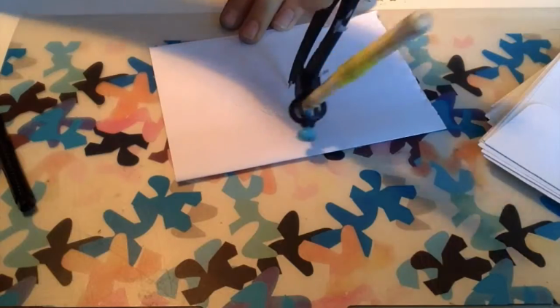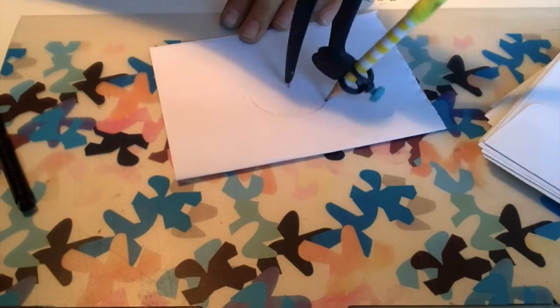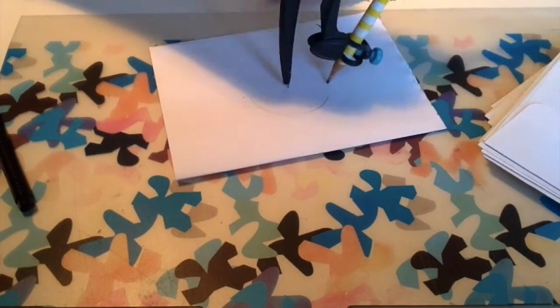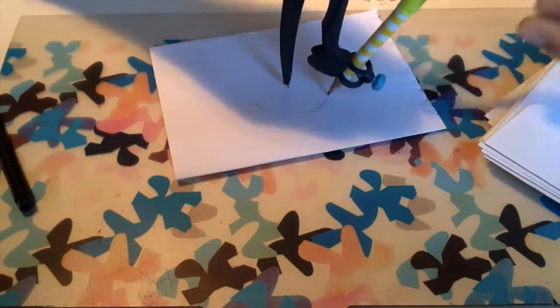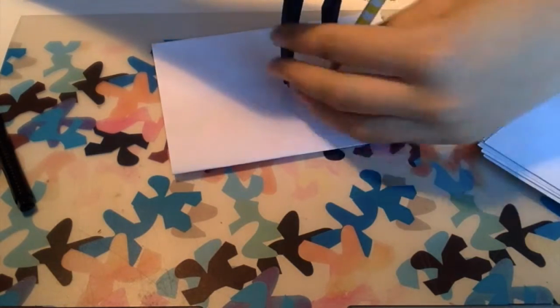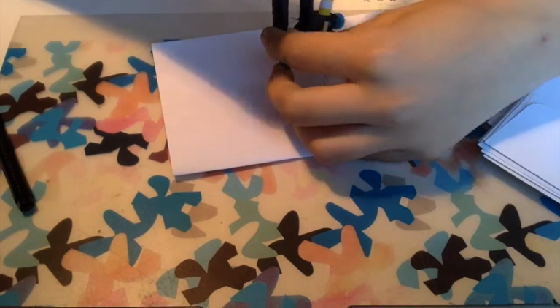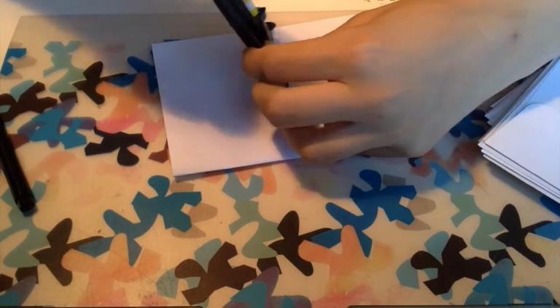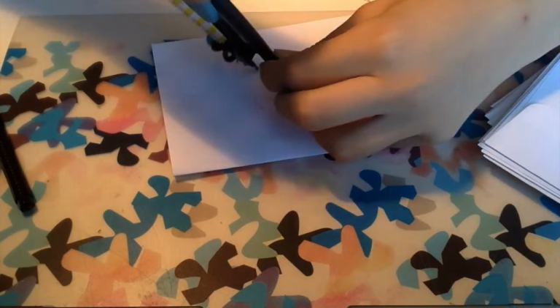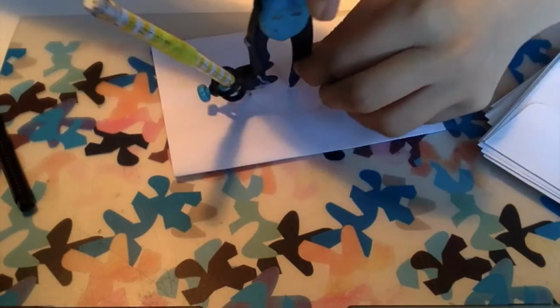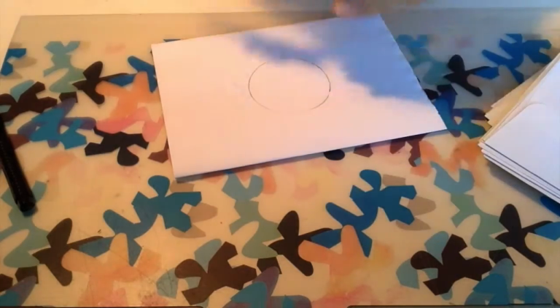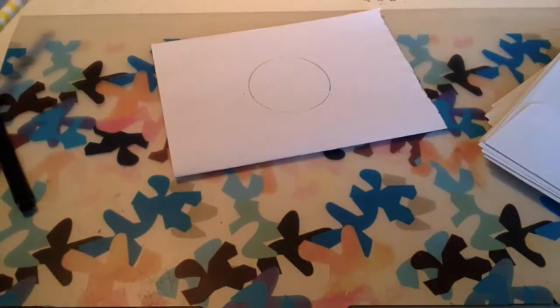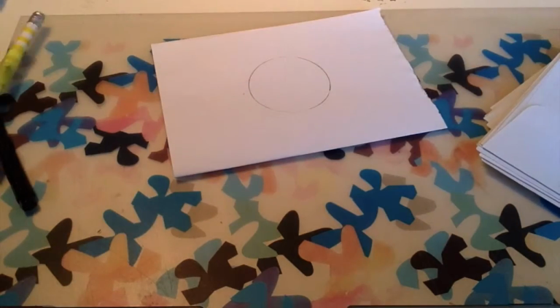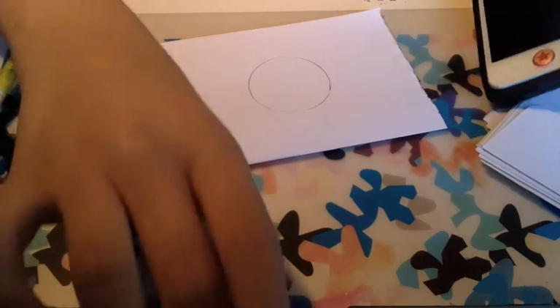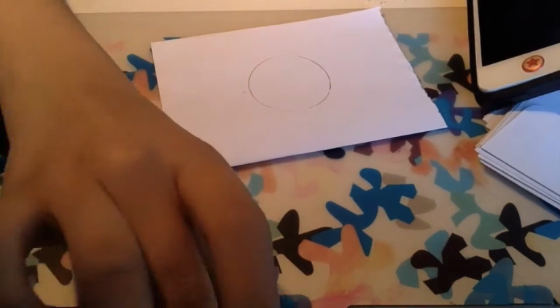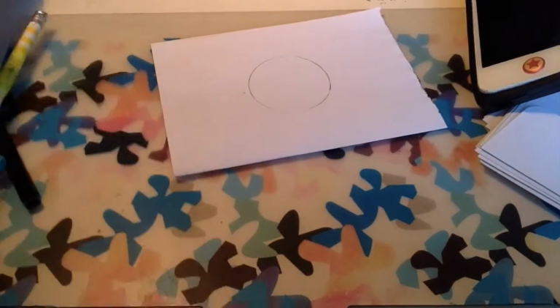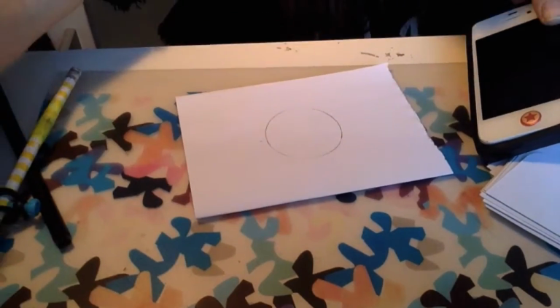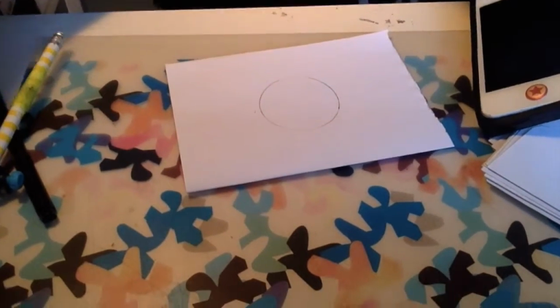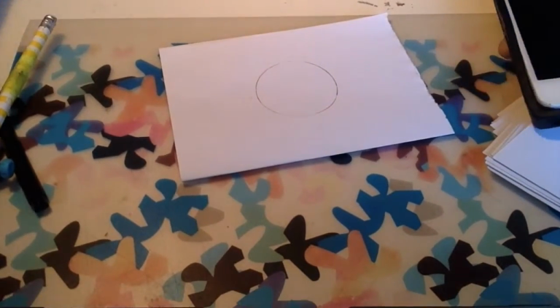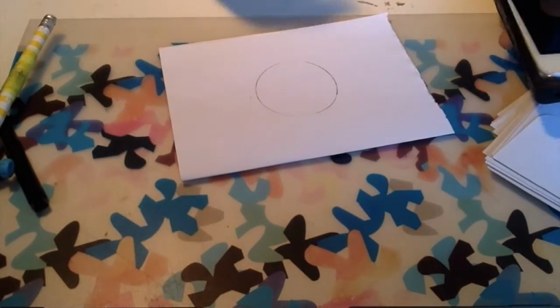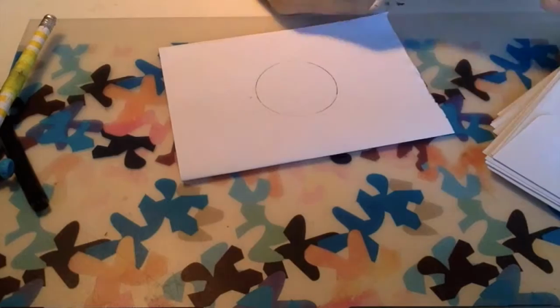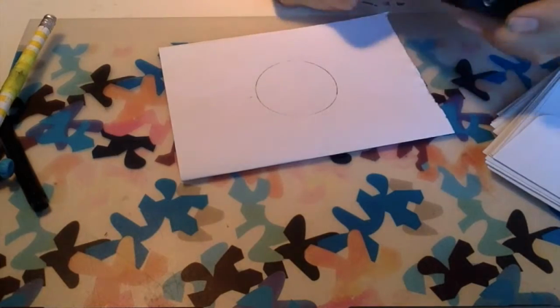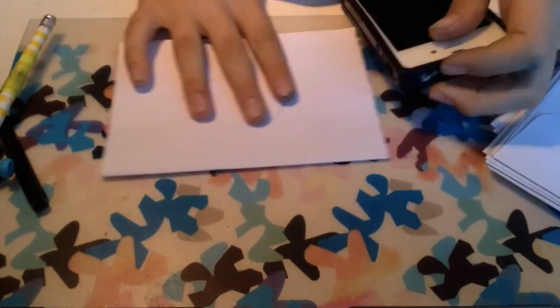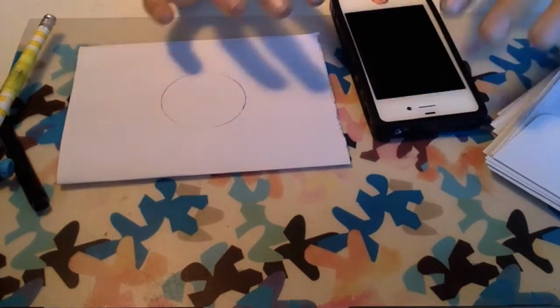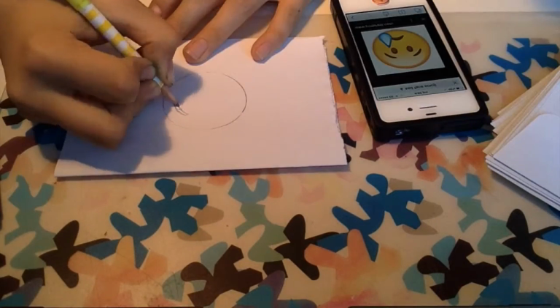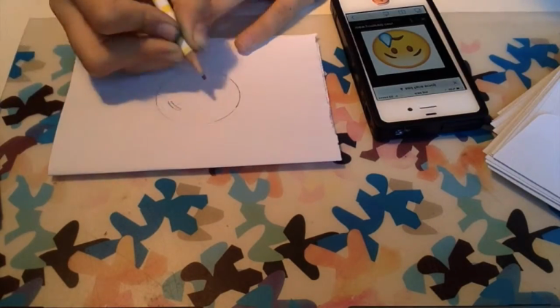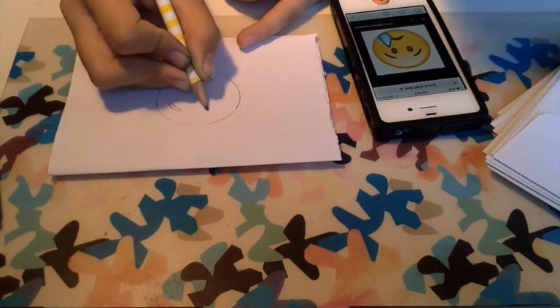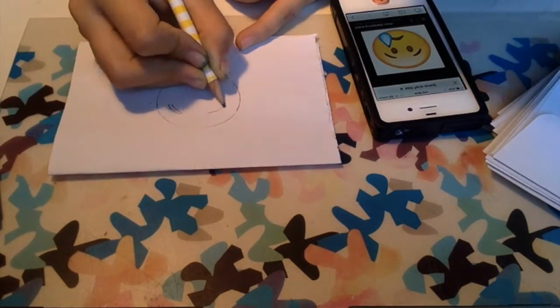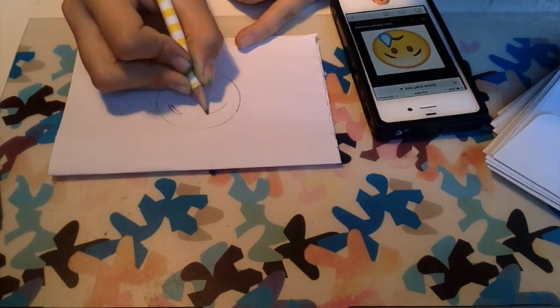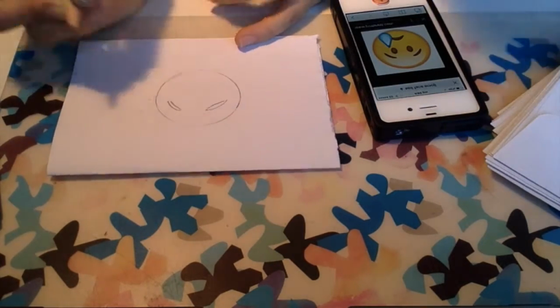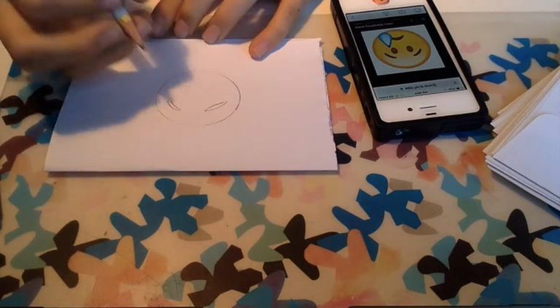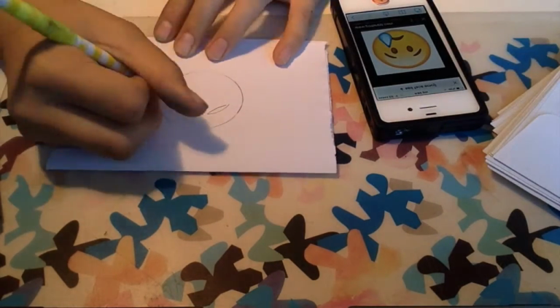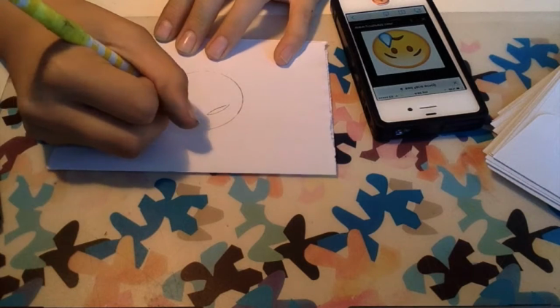Now I have finished my happy sheet. I'm going to move on to my sad sheet, as you can see, and I'm just going to follow the steps I did before until I come to the details on the face of the emoji.